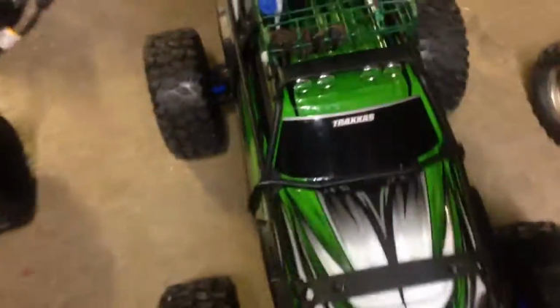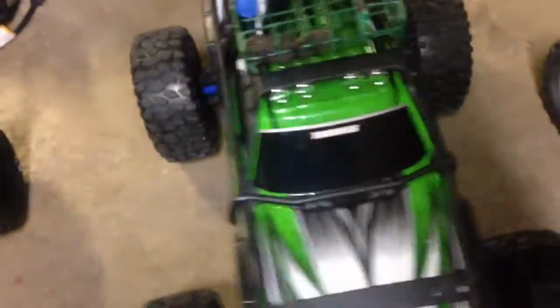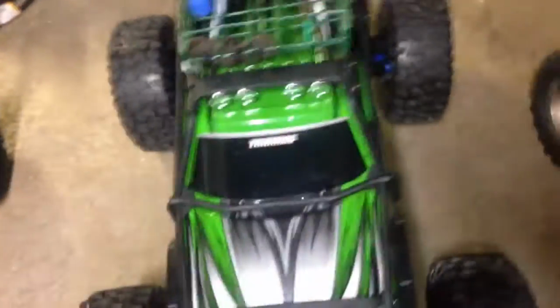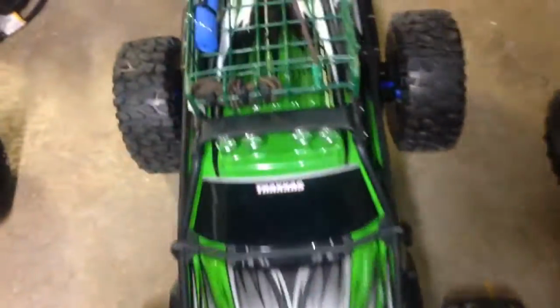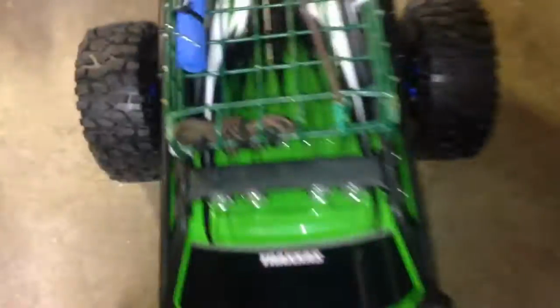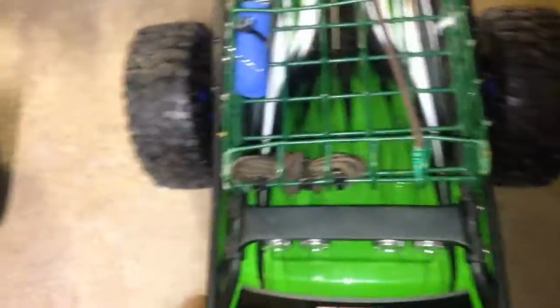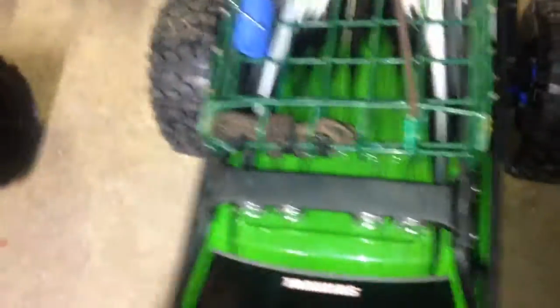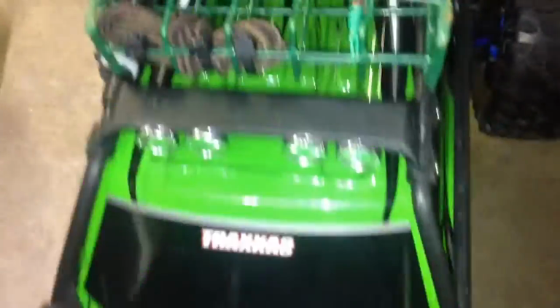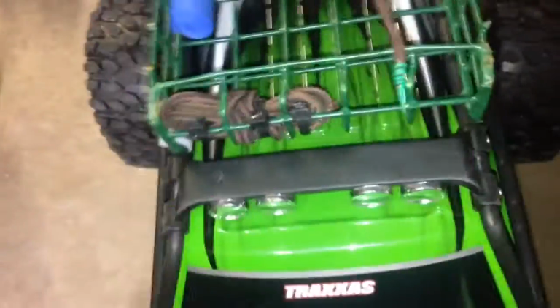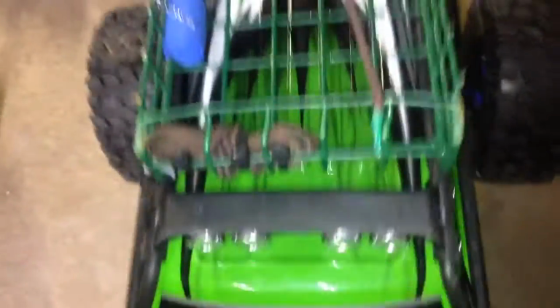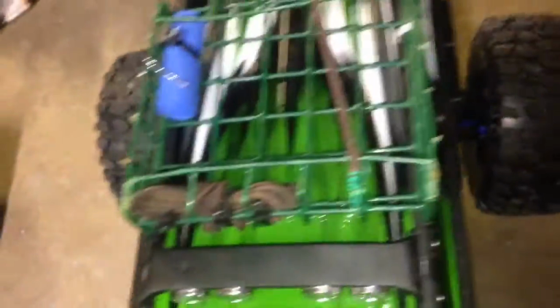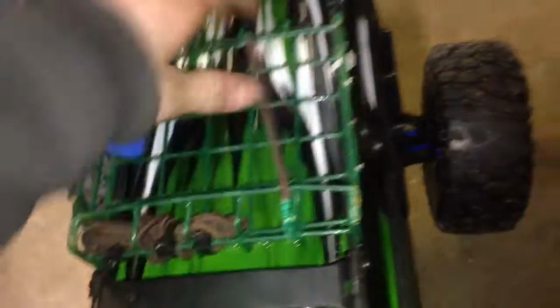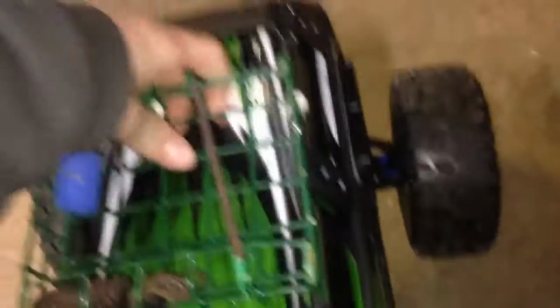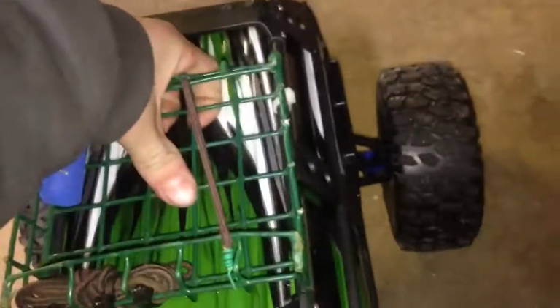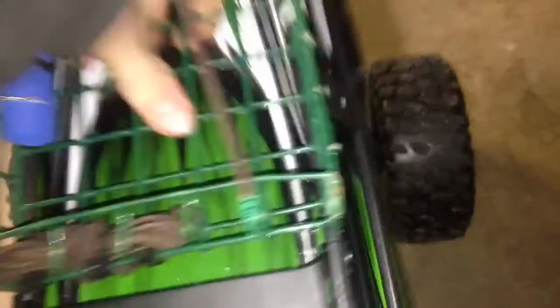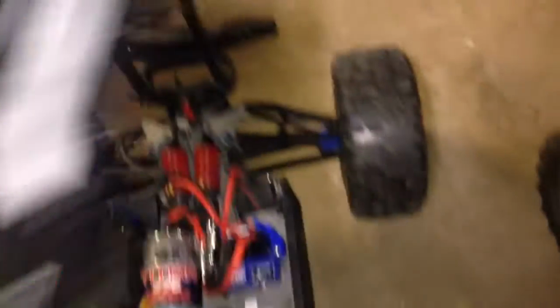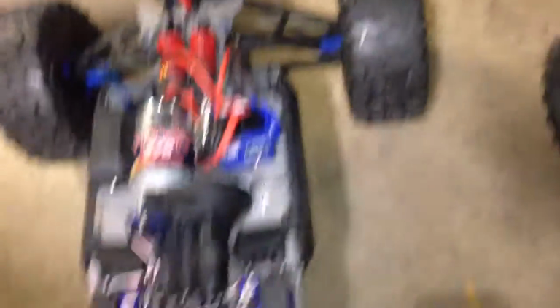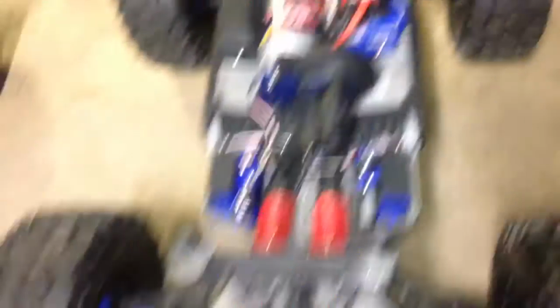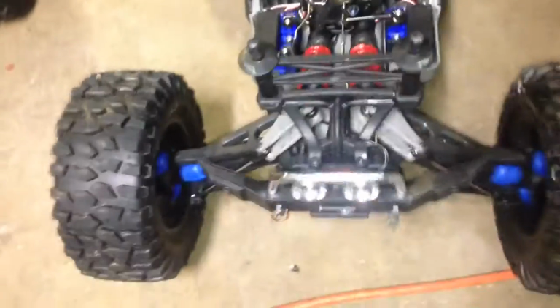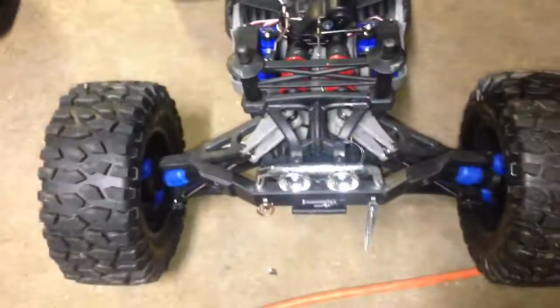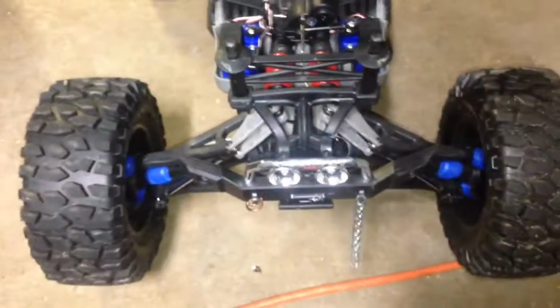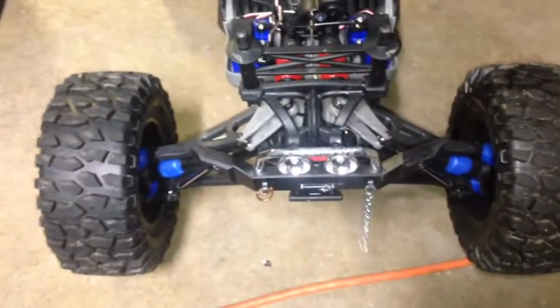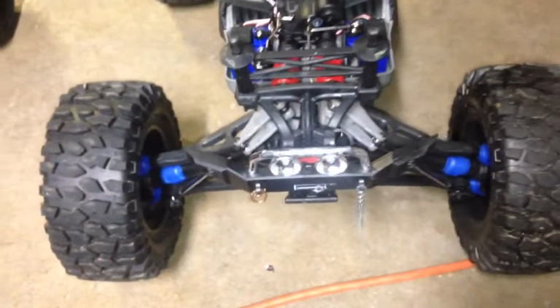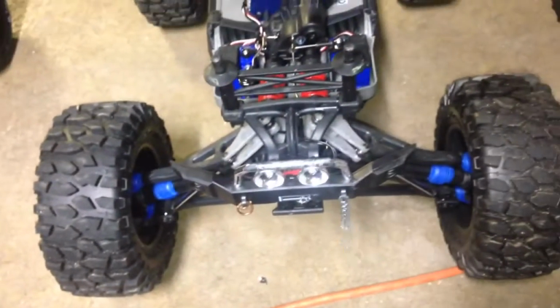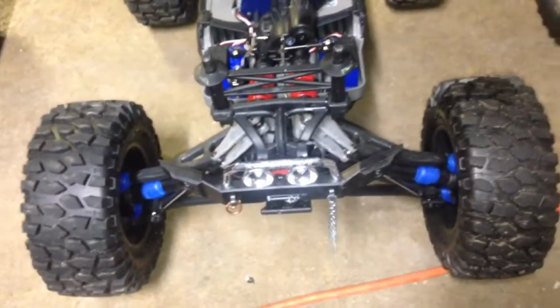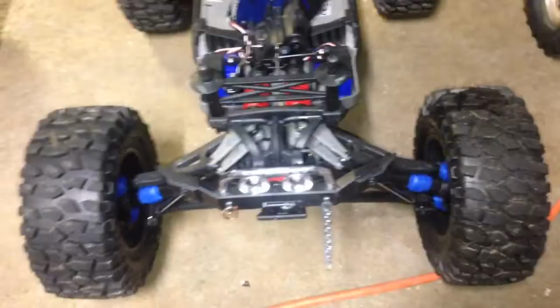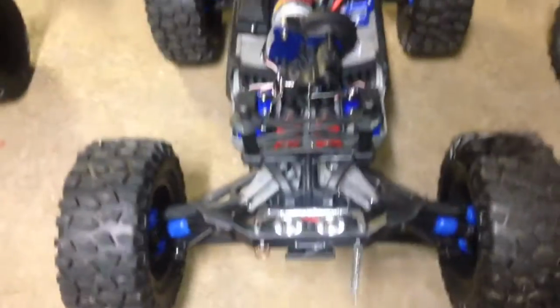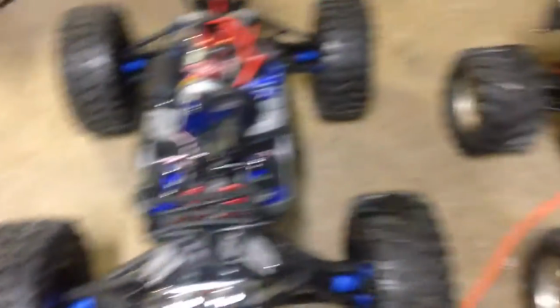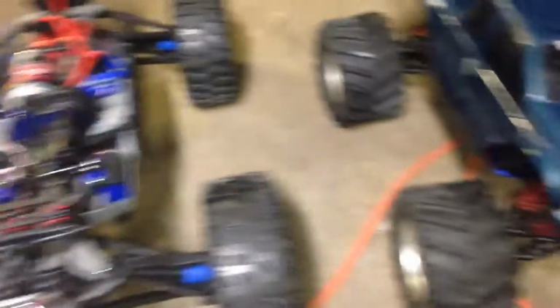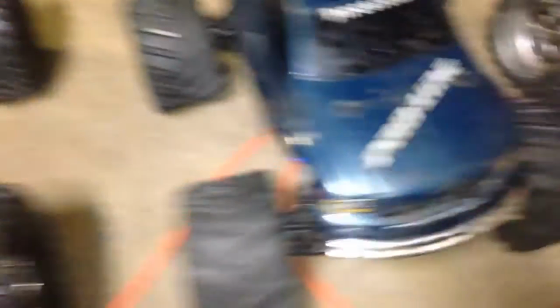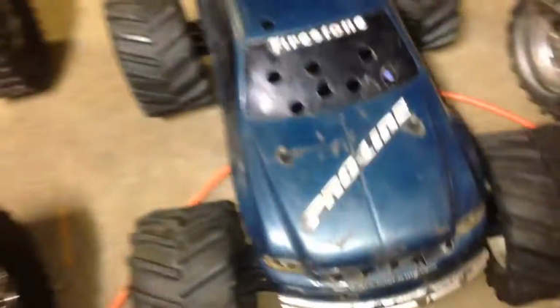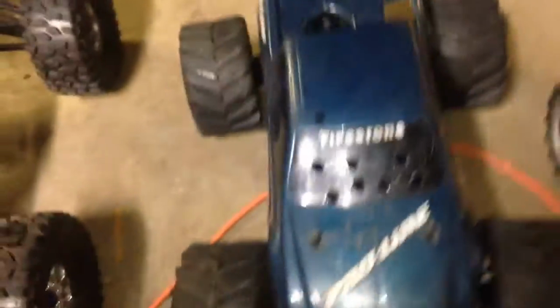The Summit is pretty much just stock — we got a Titan 775. I did put the Axial Yeti XL stock tires on there, but that's it for that.